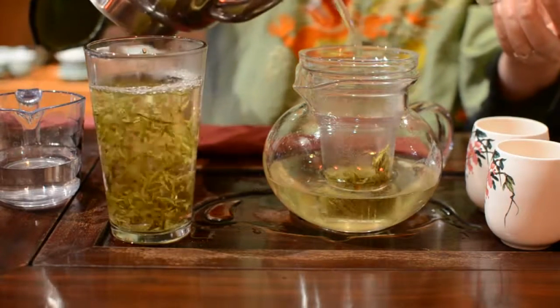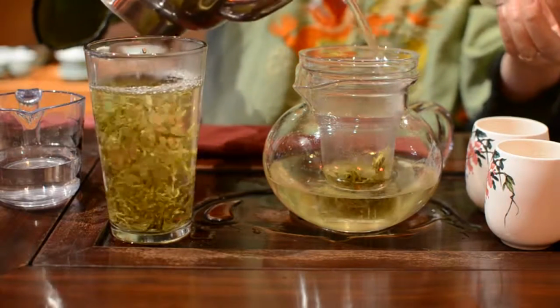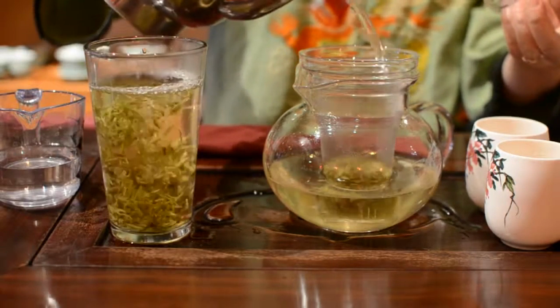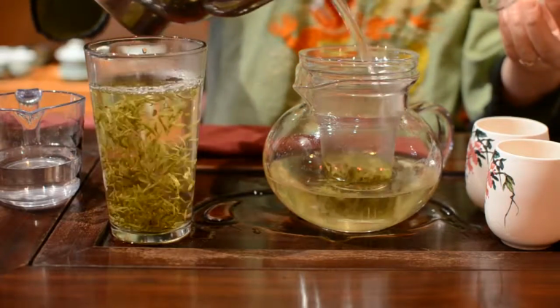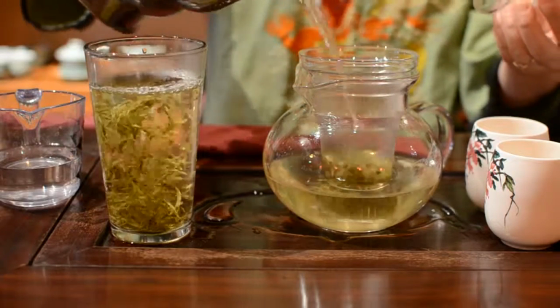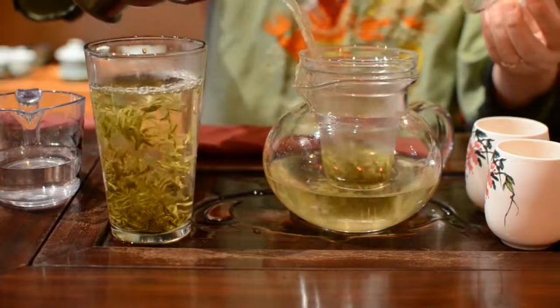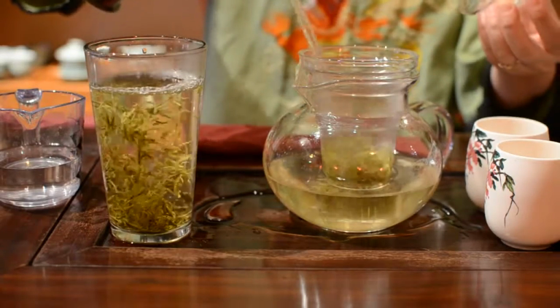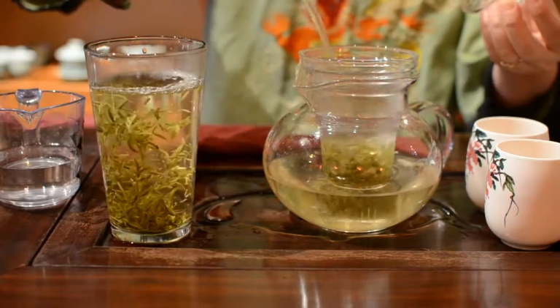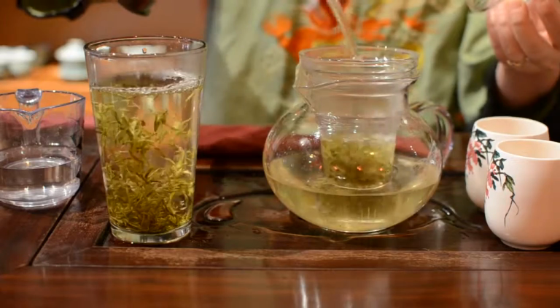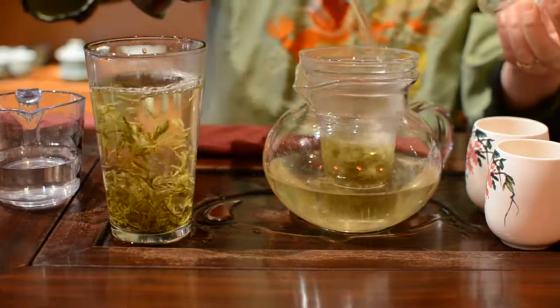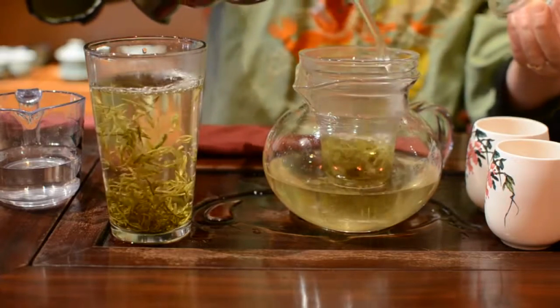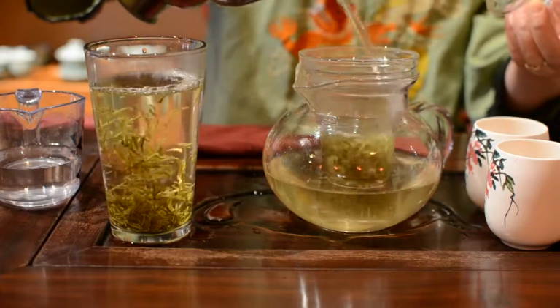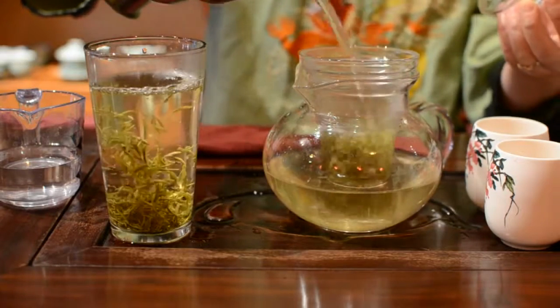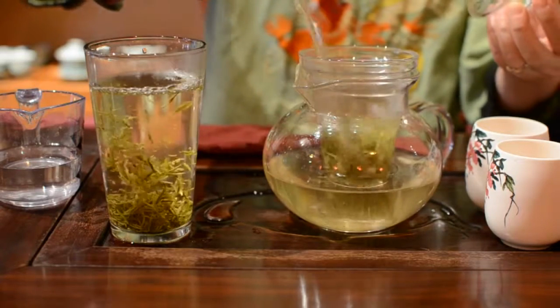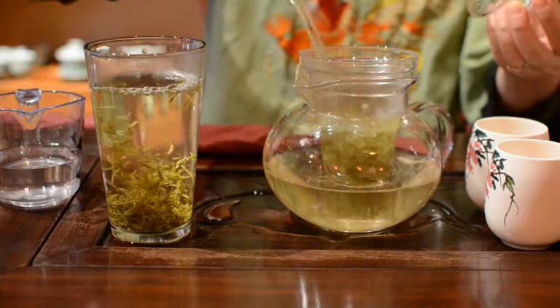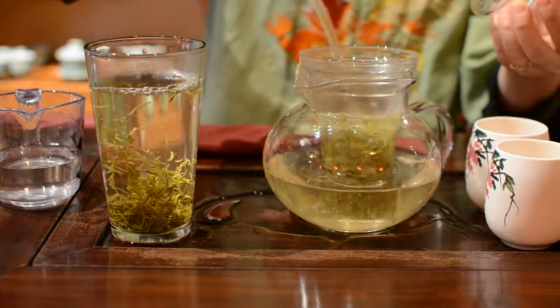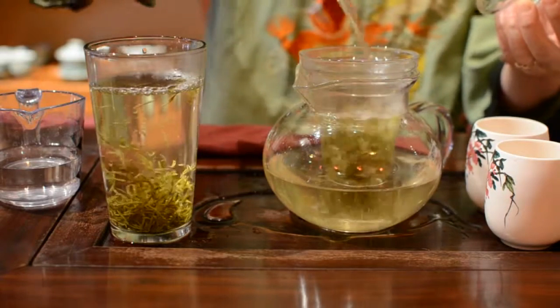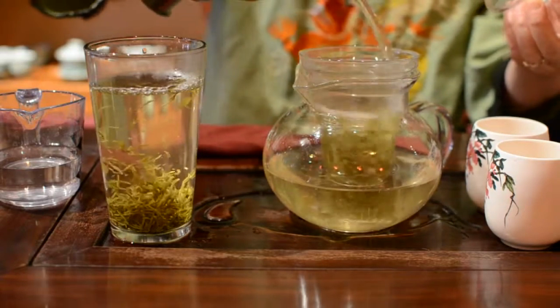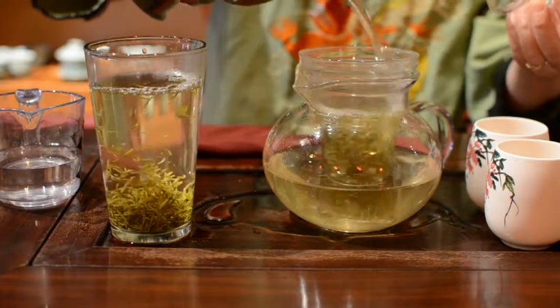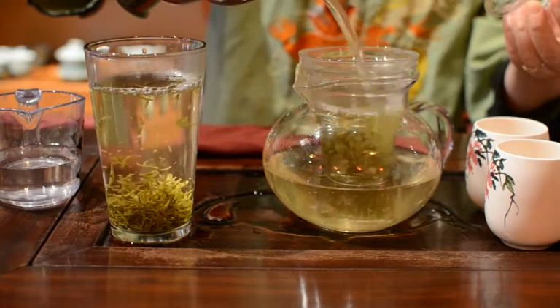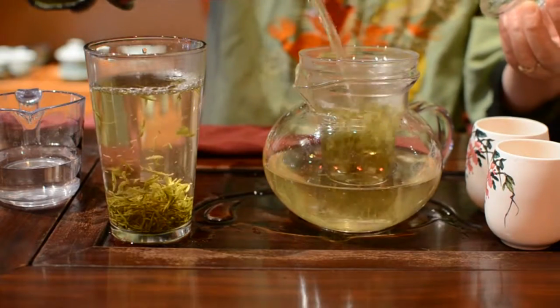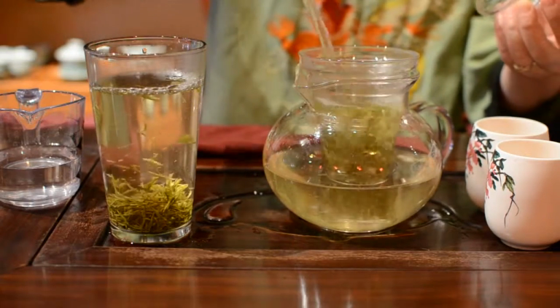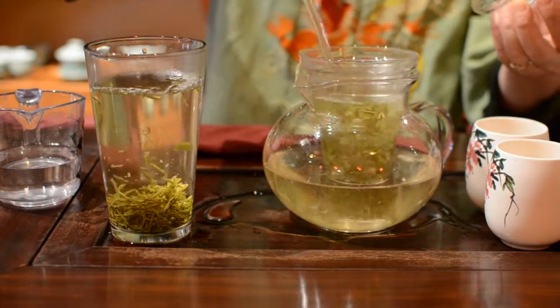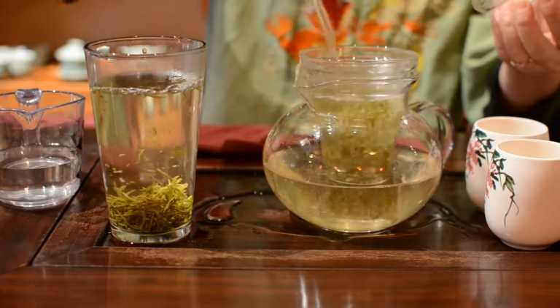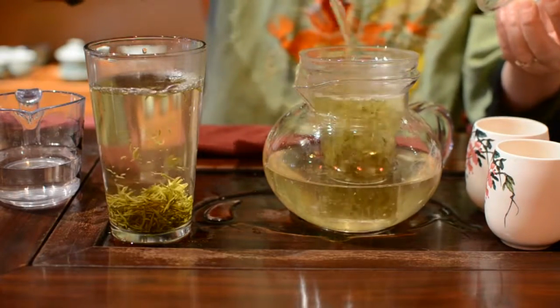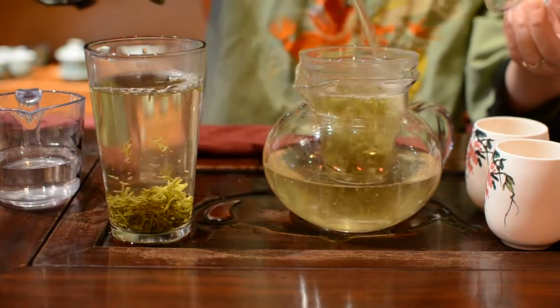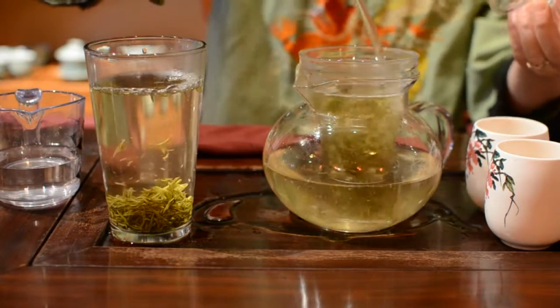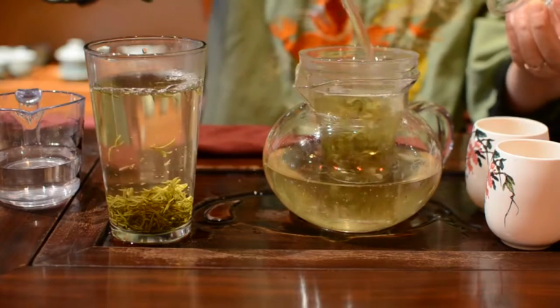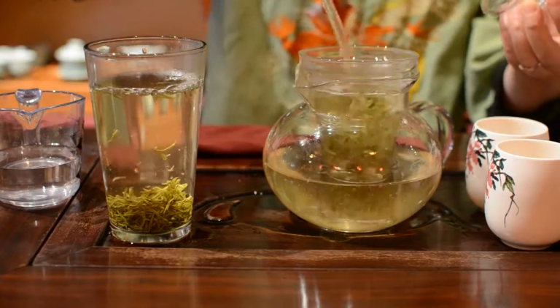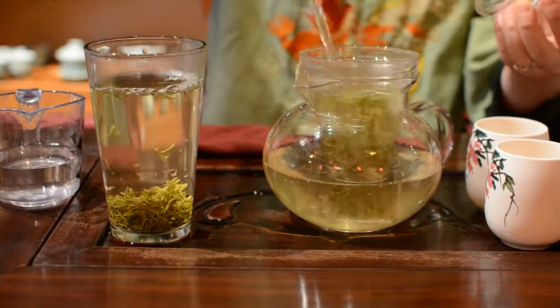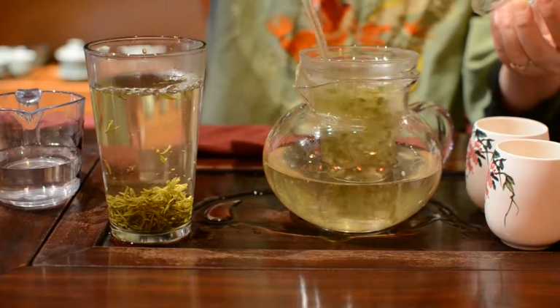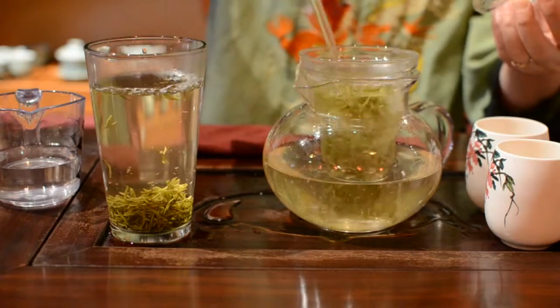When you pour the water into the glass tea cup, you can always enjoy the tea leaves dancing in the water.